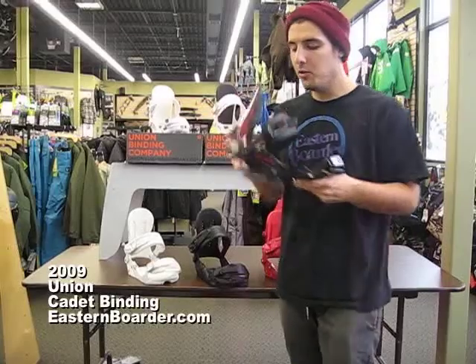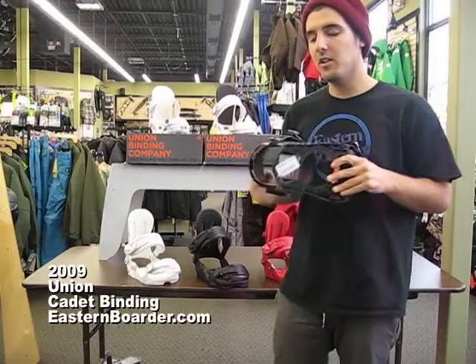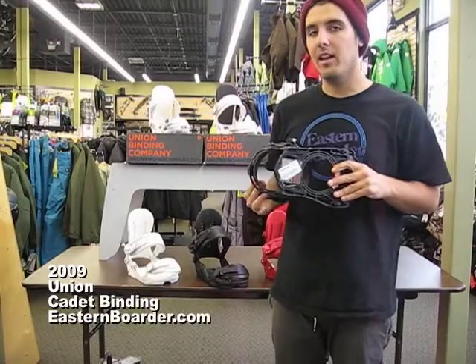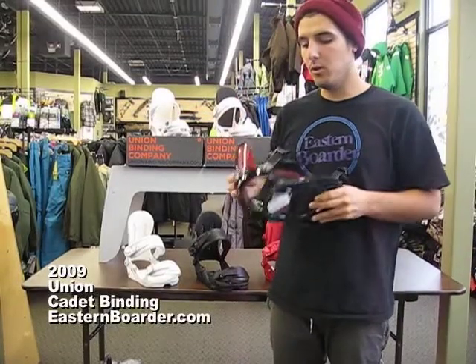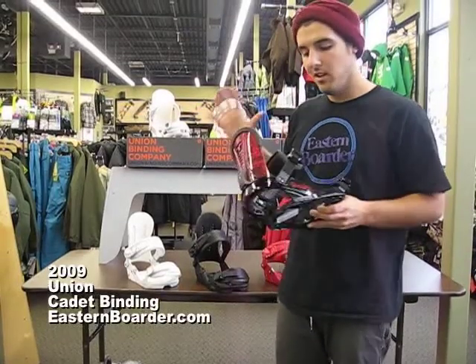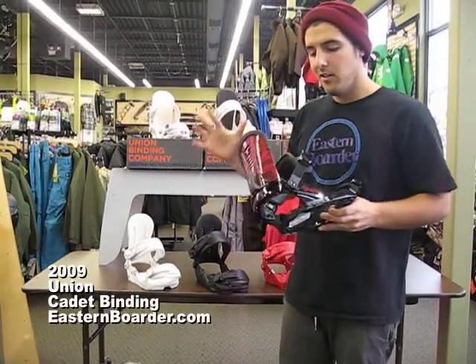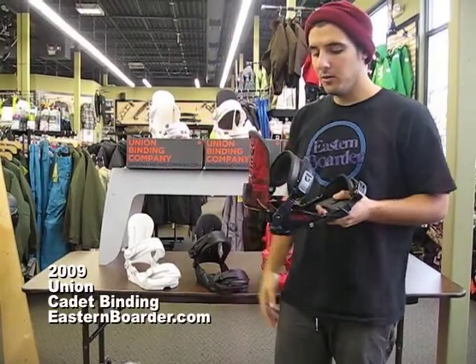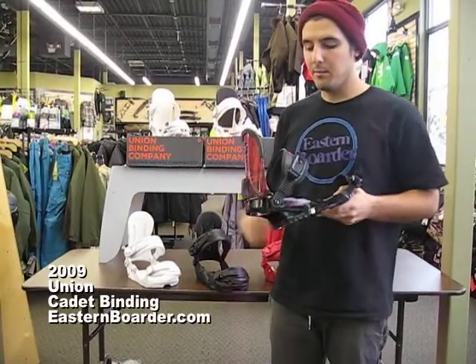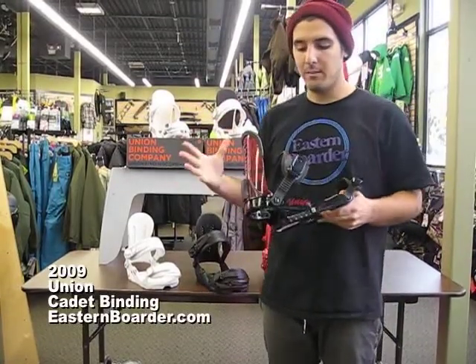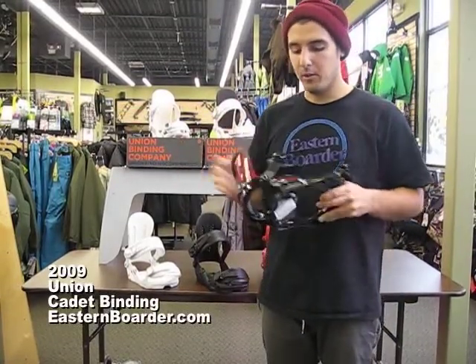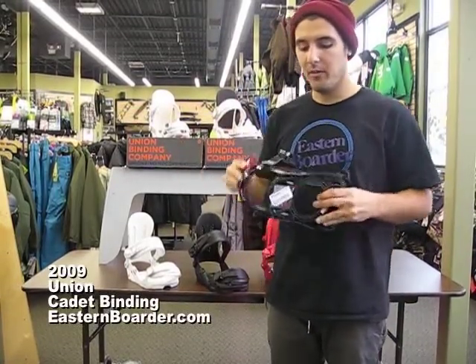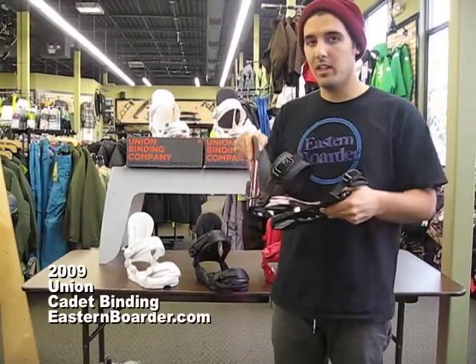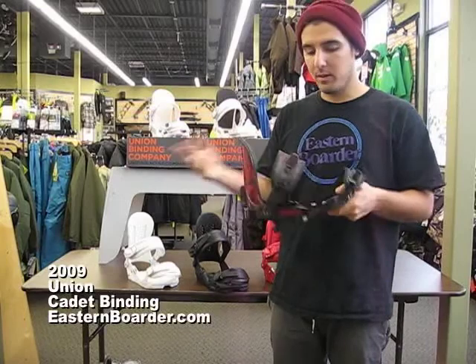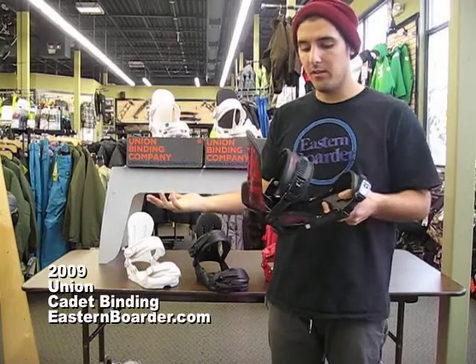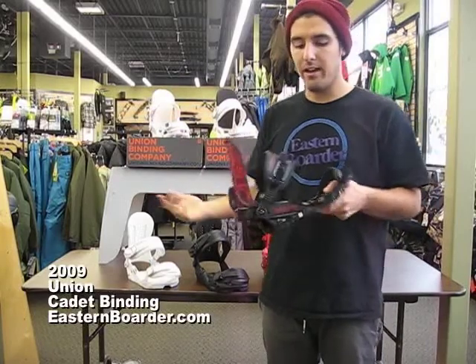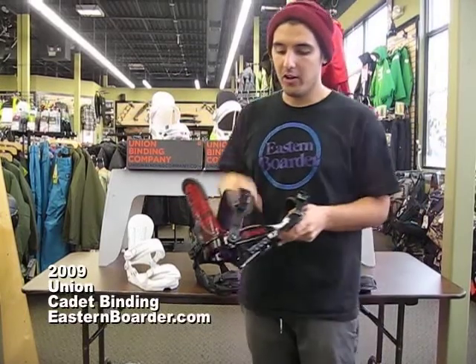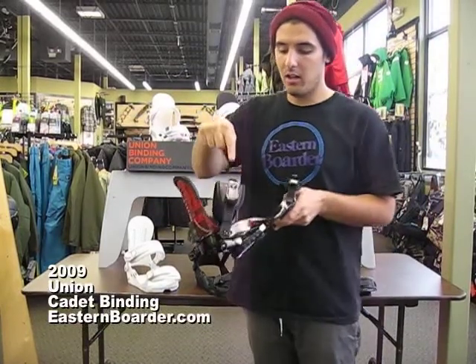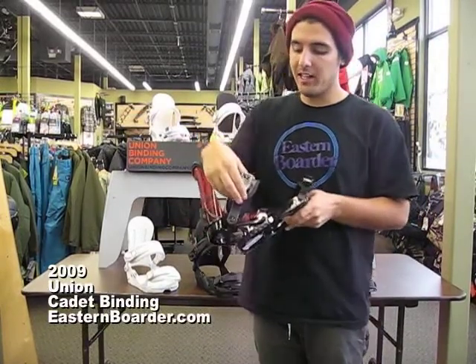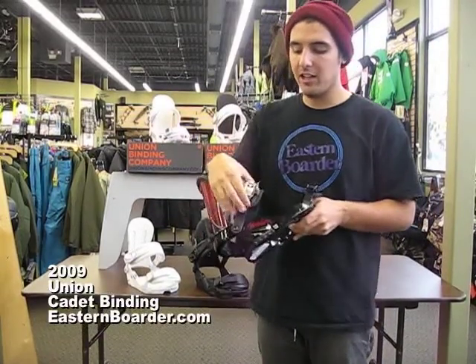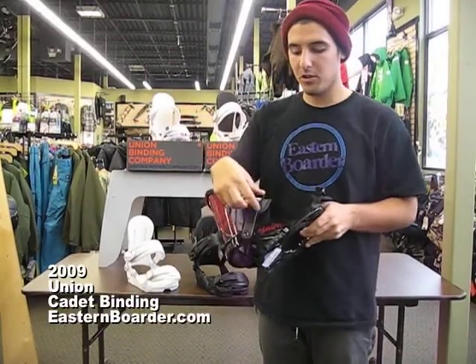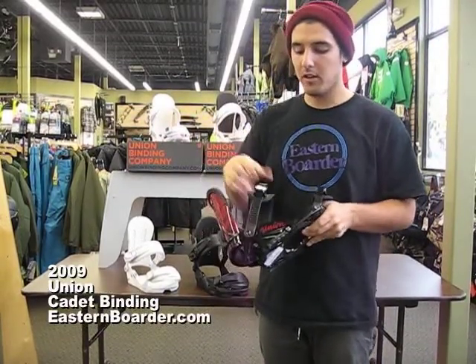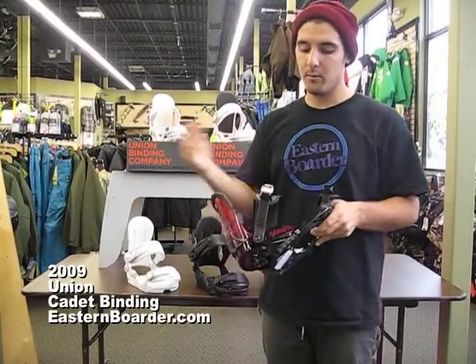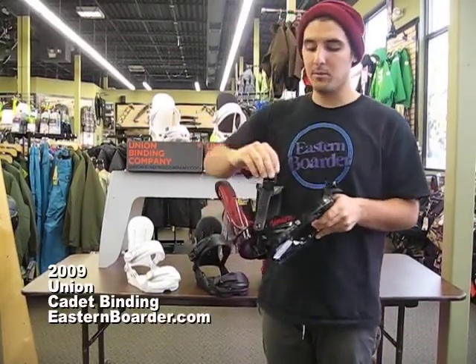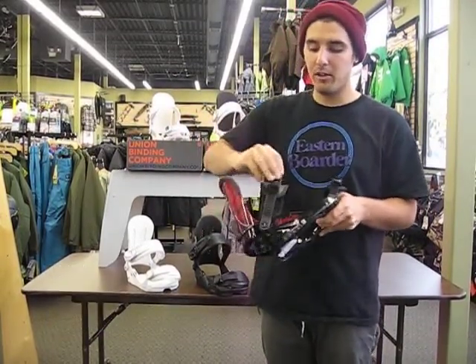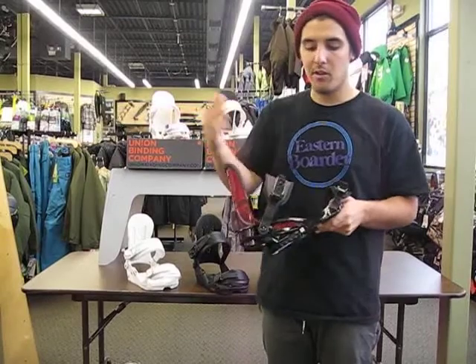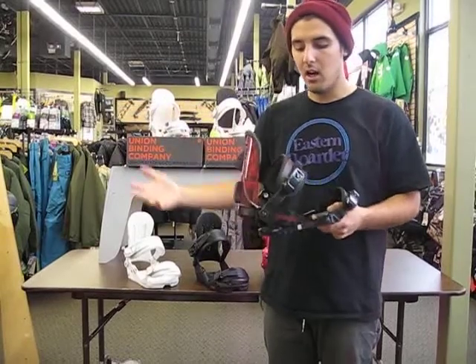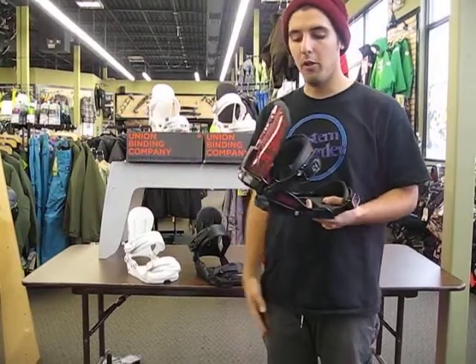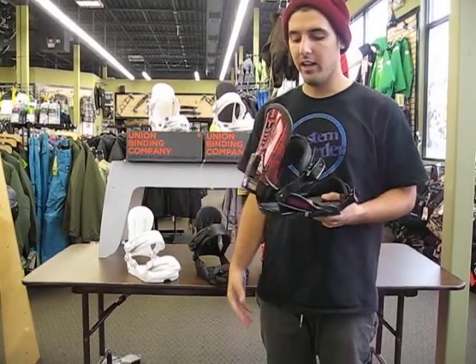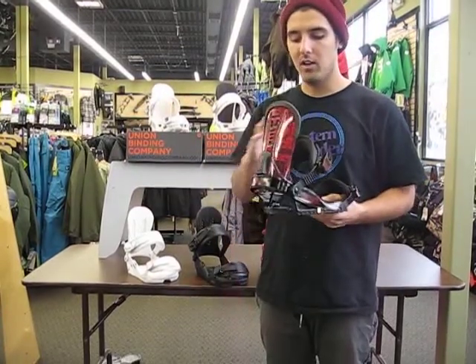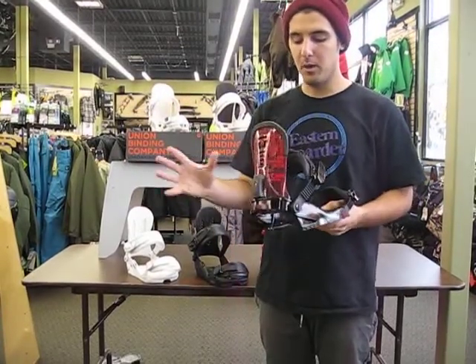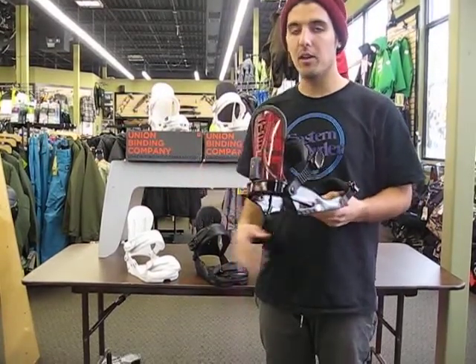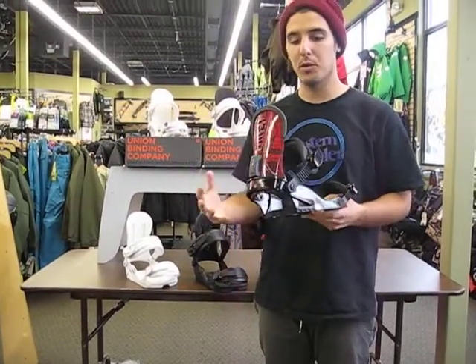This is Union's fourth year for bindings, and their whole deal is that materials matter. What you're getting for $129 — the materials definitely do matter. You're getting magnesium ratchets here, which are stronger than aluminum ratchets by about three times. All three are quick, super heavy duty, super durable.